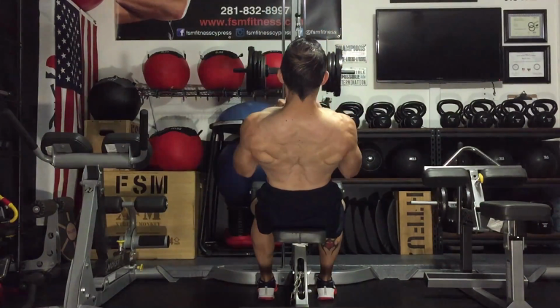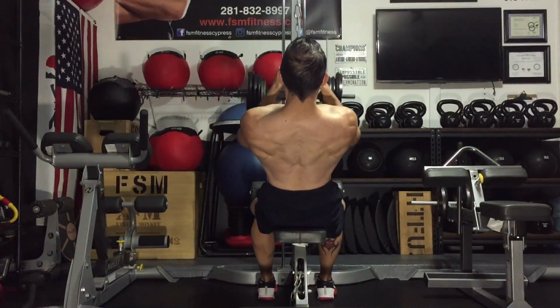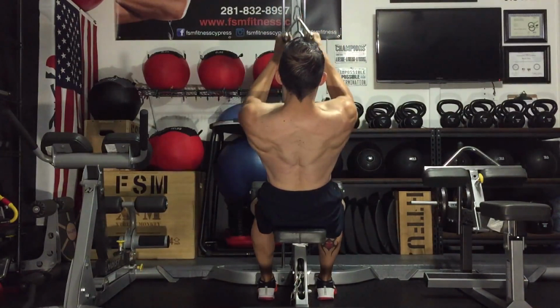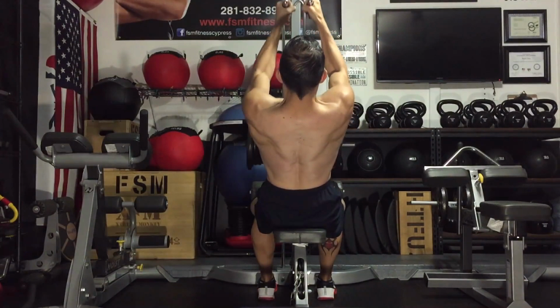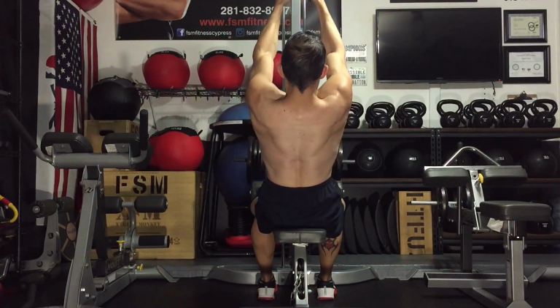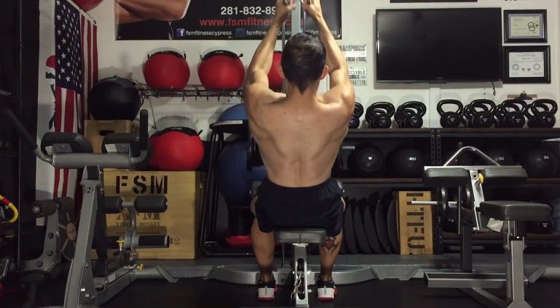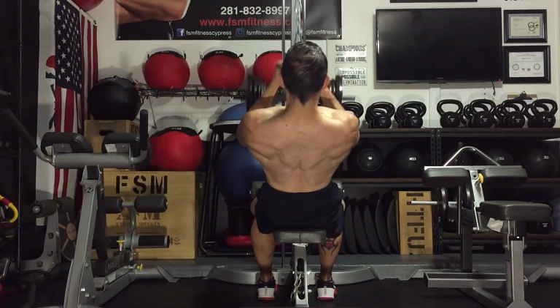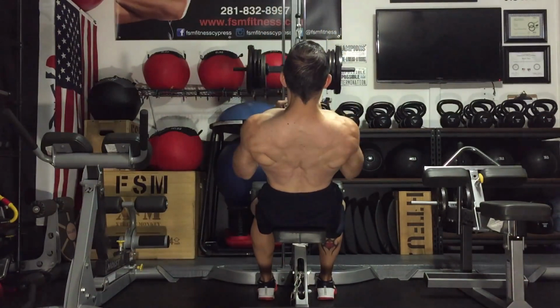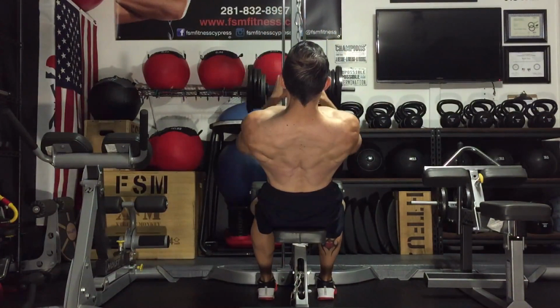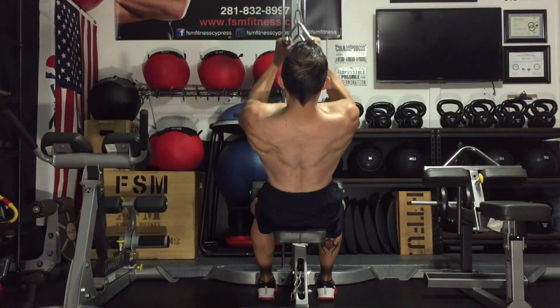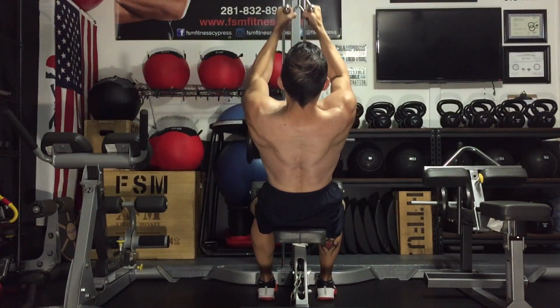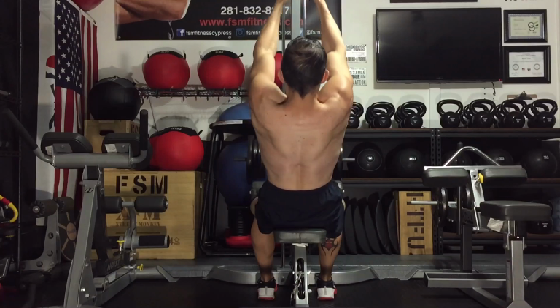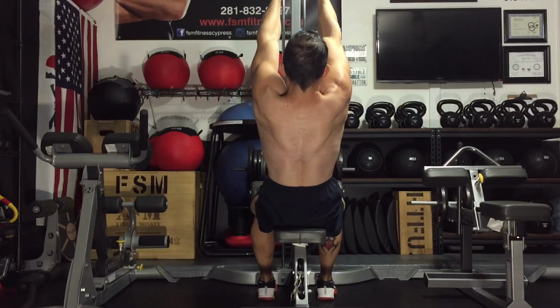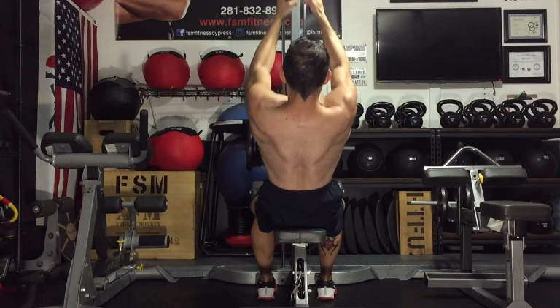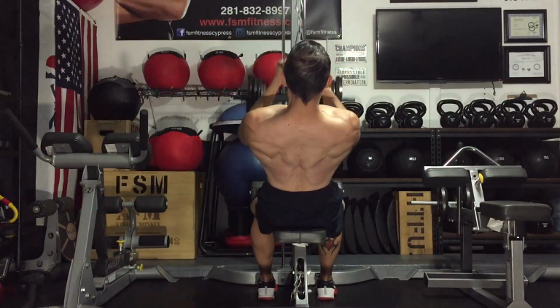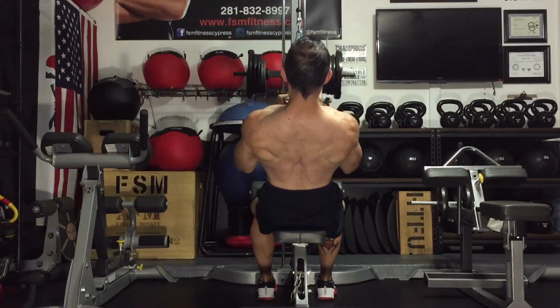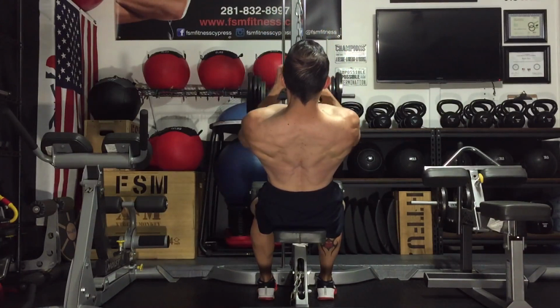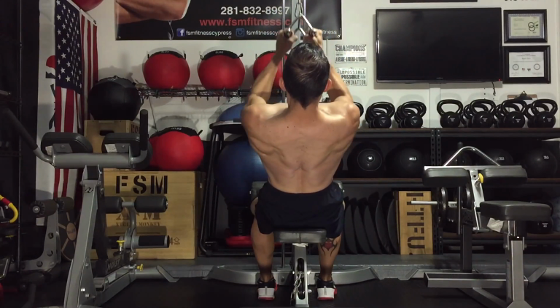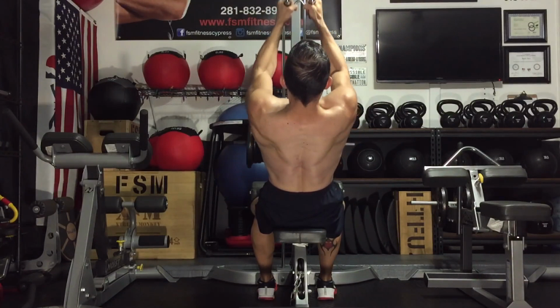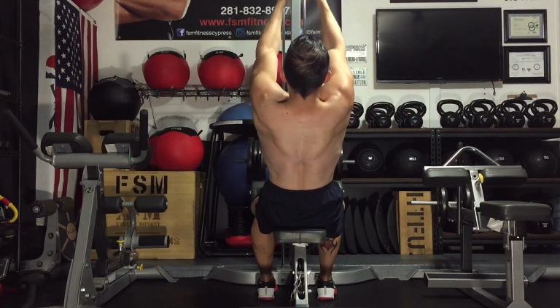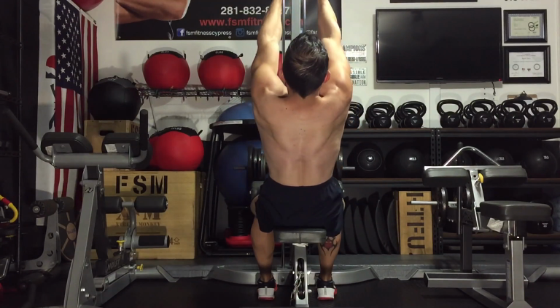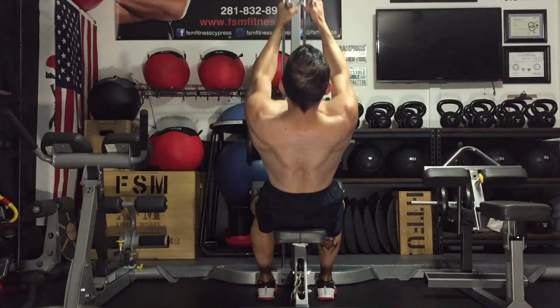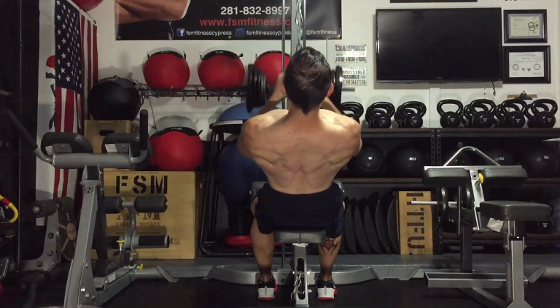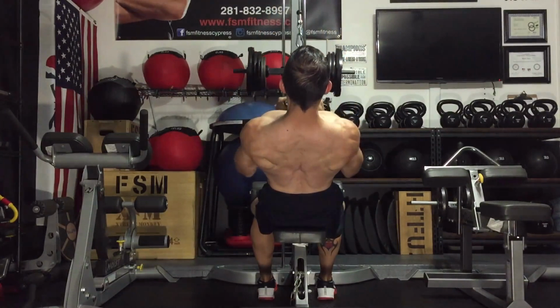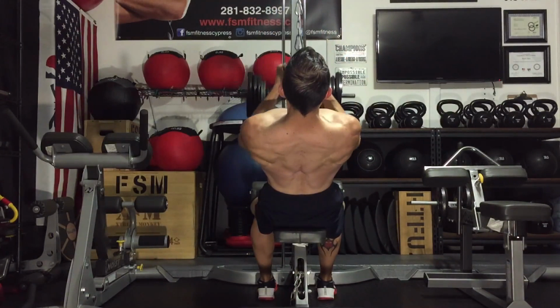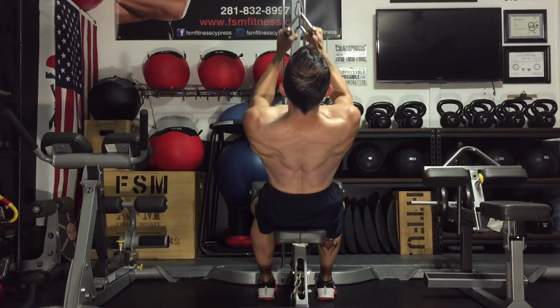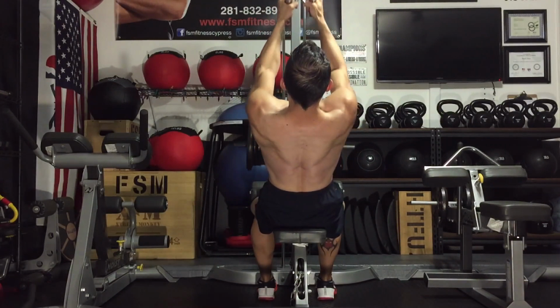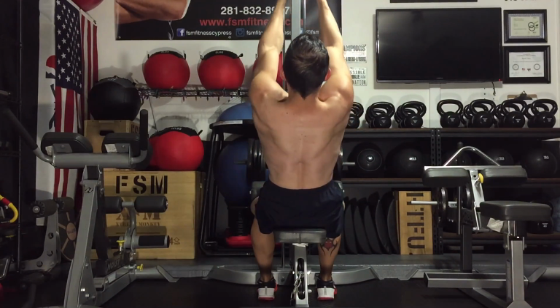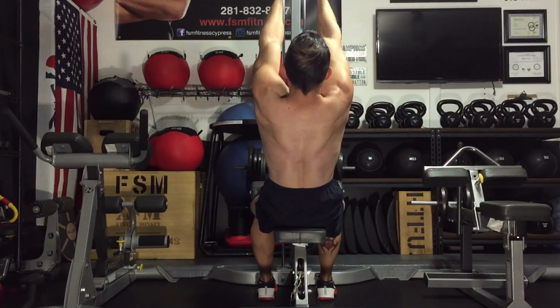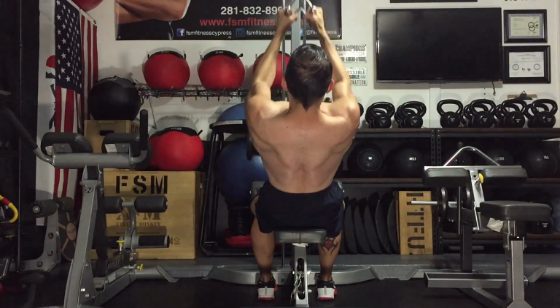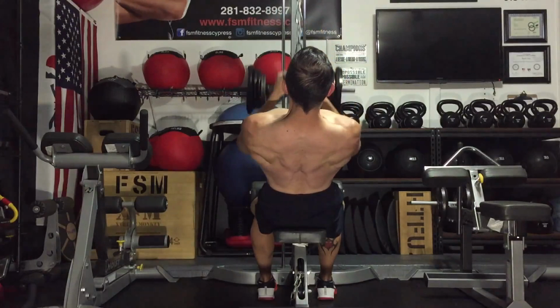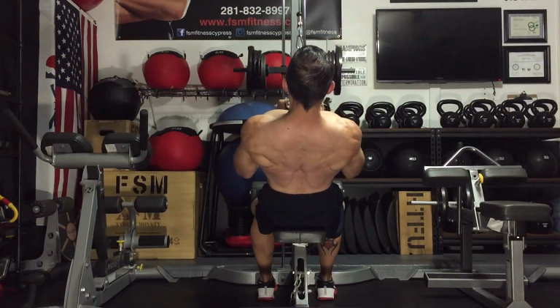The close grip lat pulldown is going to work the center of the back — it's really going to target those muscles right in between the shoulder blades. You can see the difference in contractions compared to the other variations.